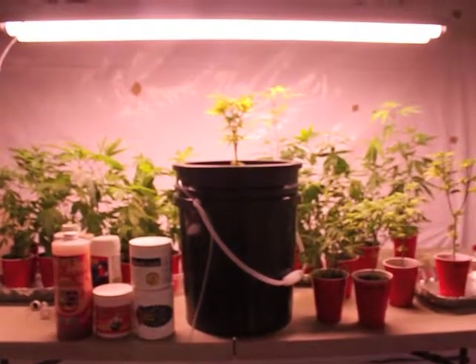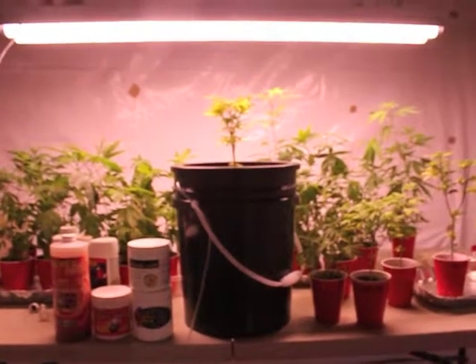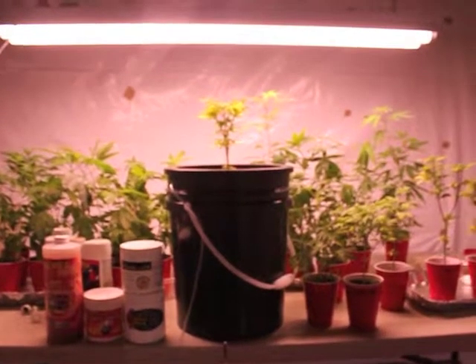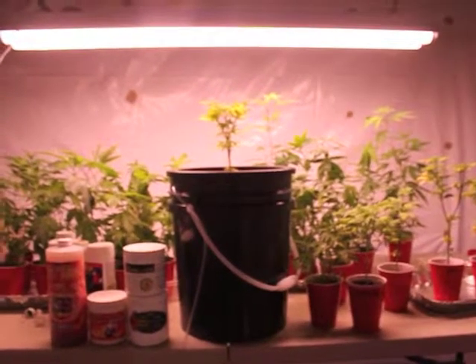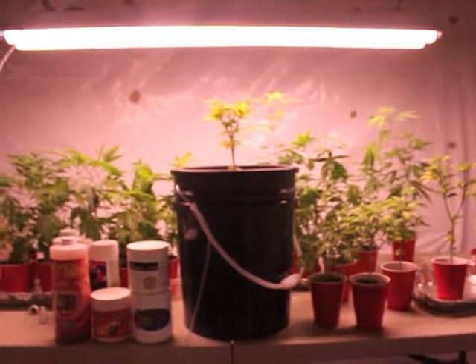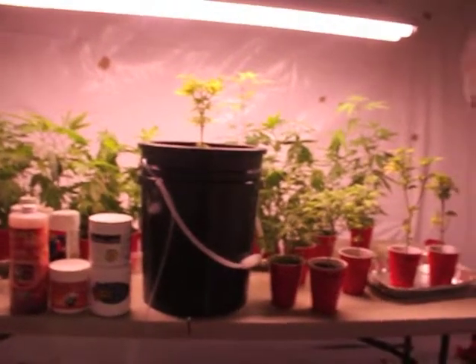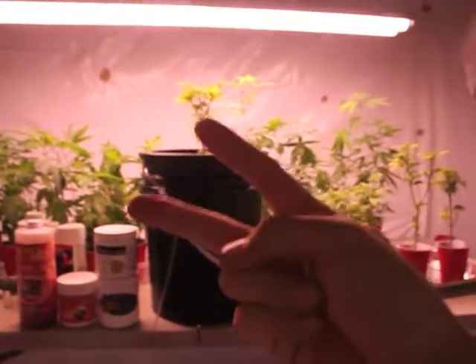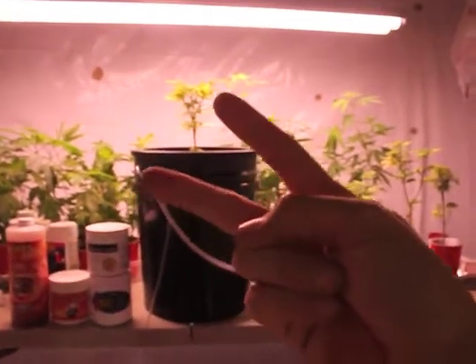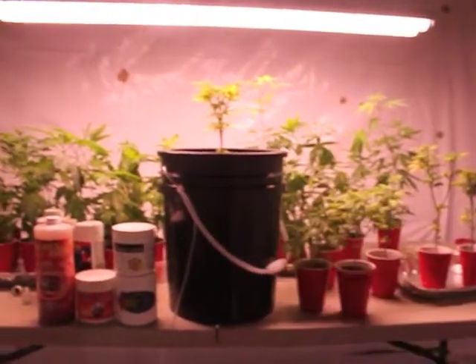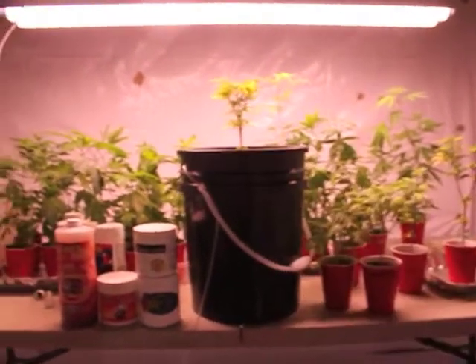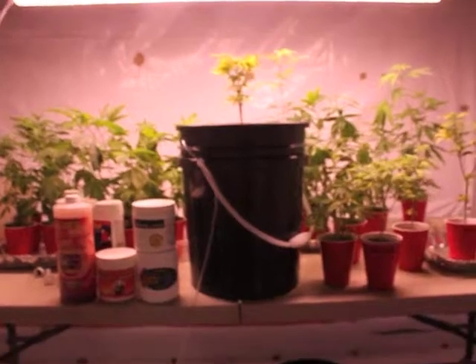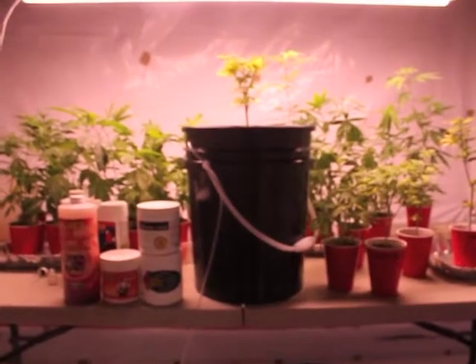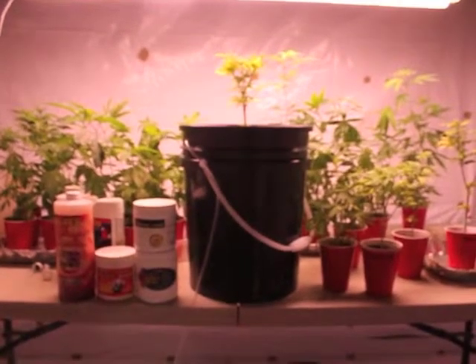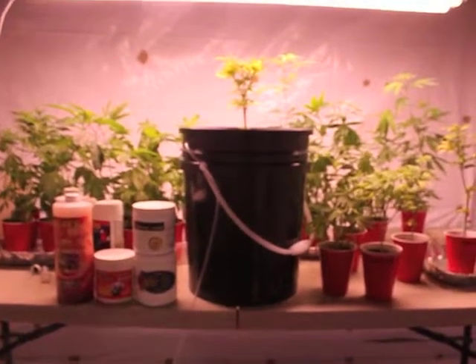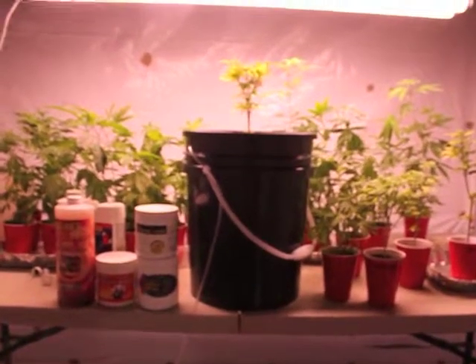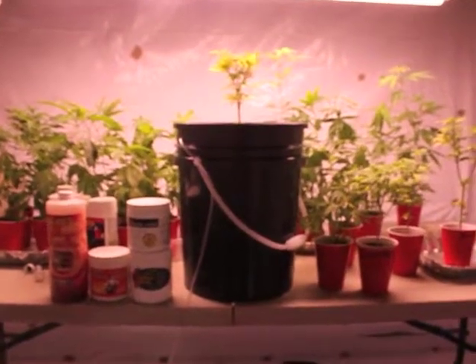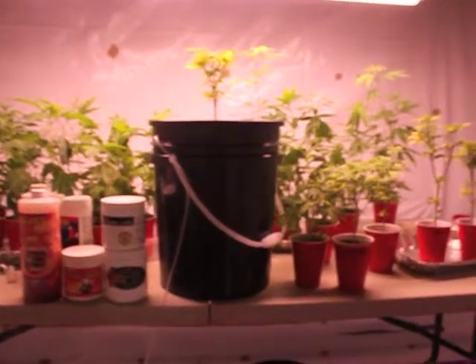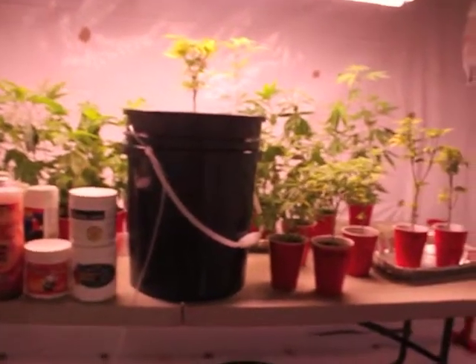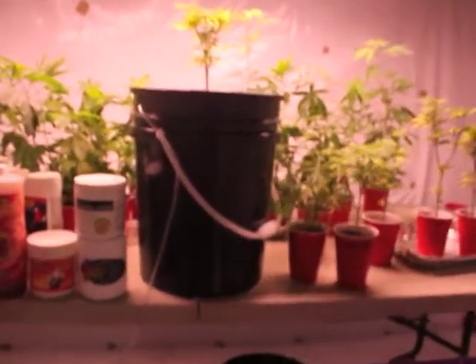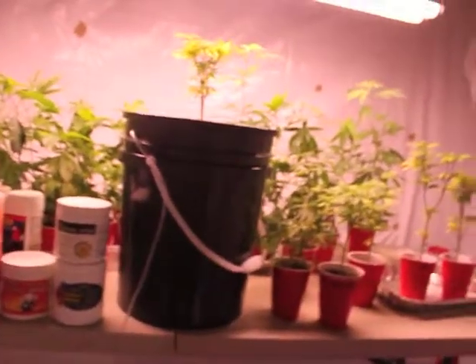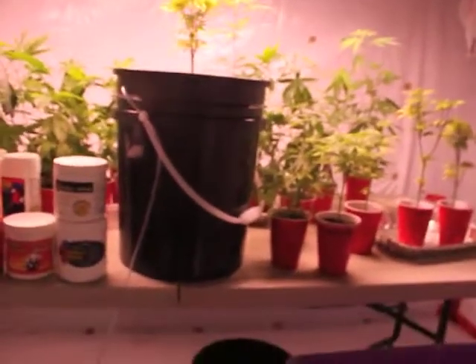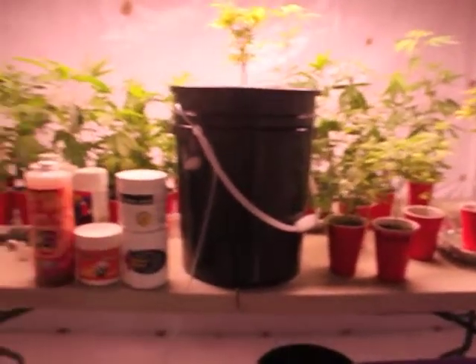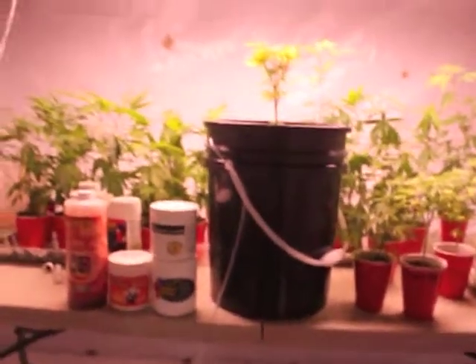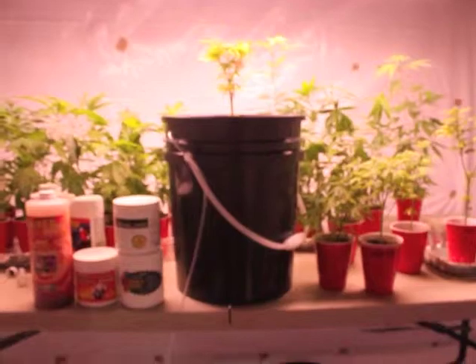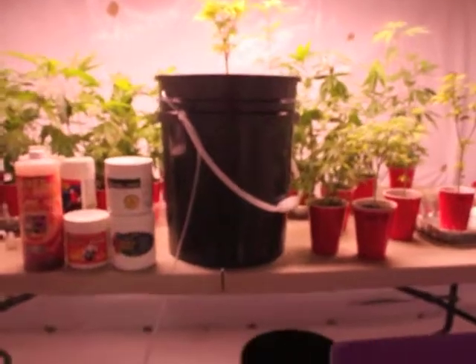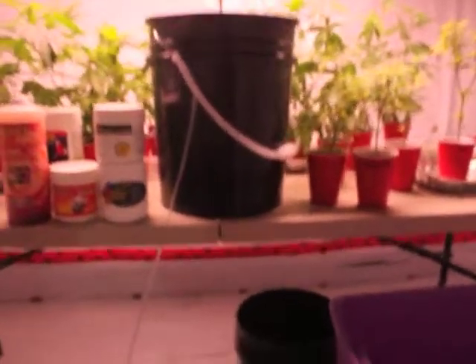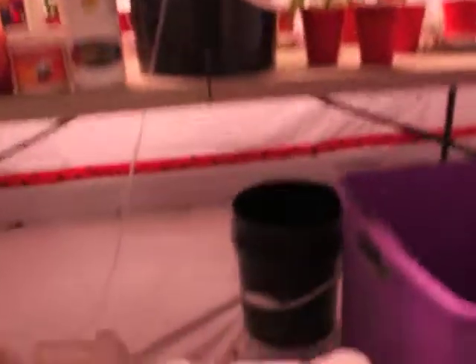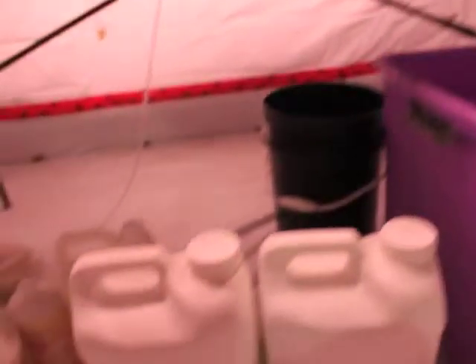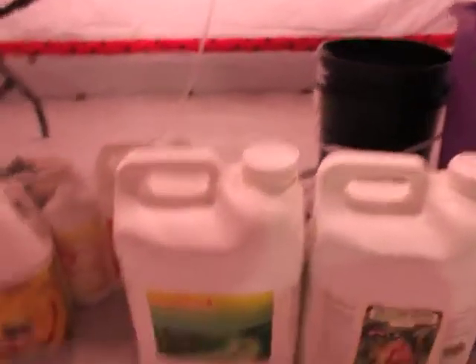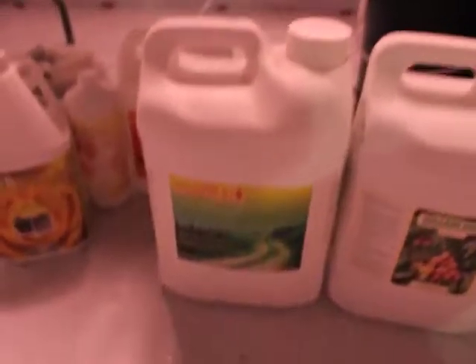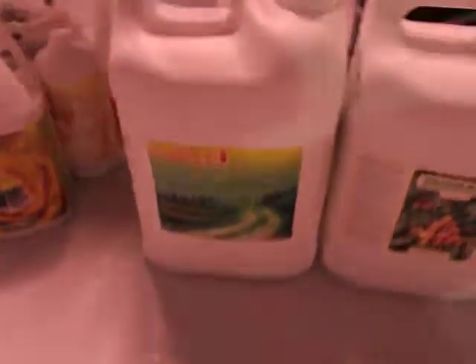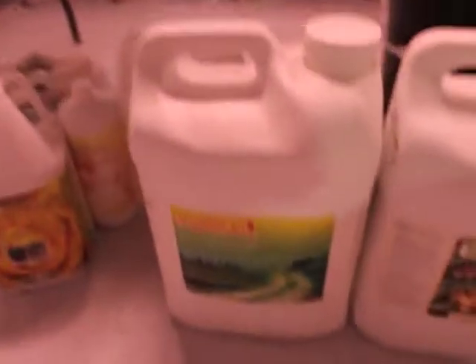Hey, what's going on guys, it's your boy Young Grass Cropper here for another episode of my Hybrid-Inspired DWC series. This one is going to be on the nutrients that I'm using right now.